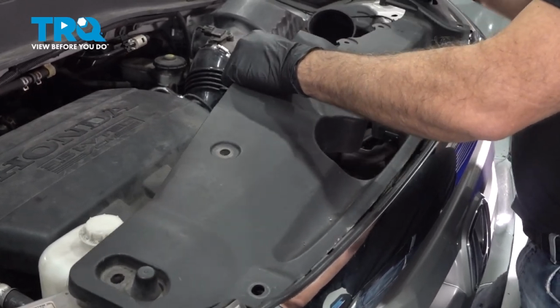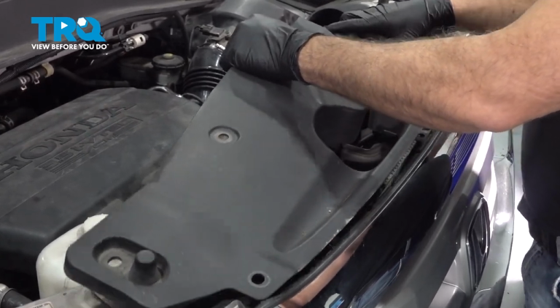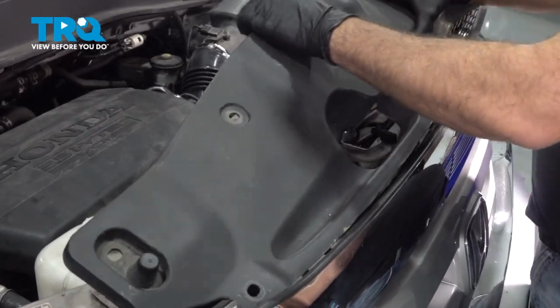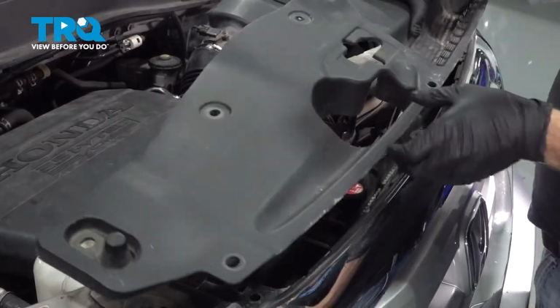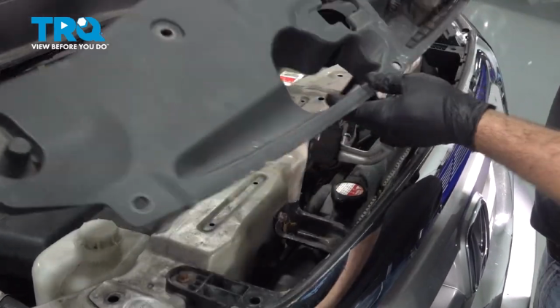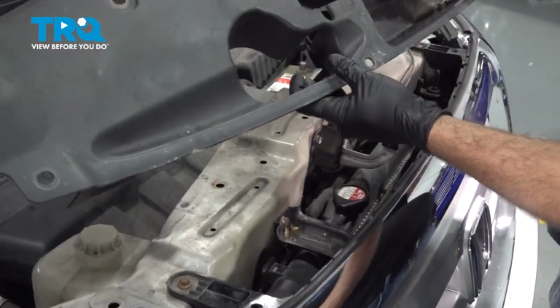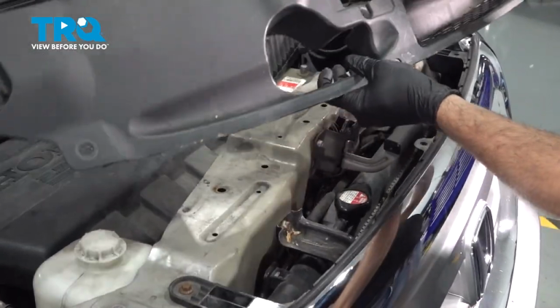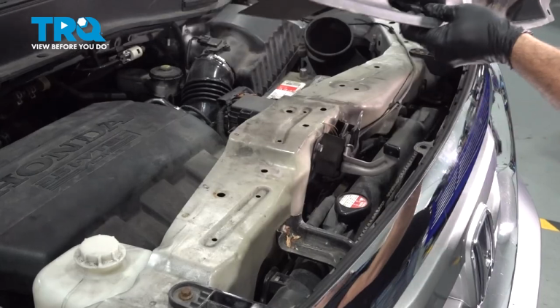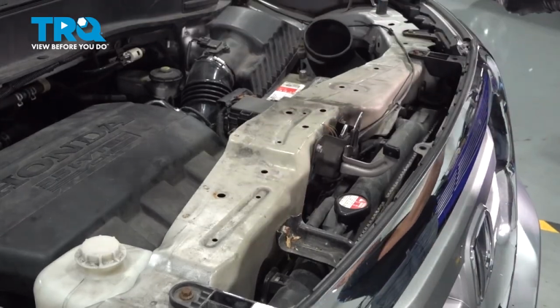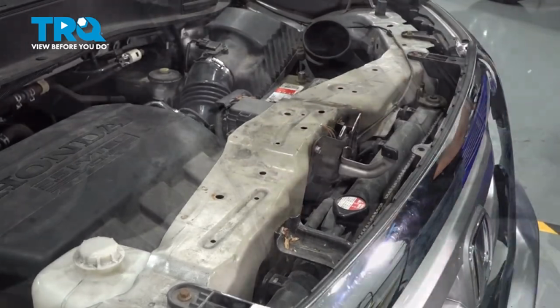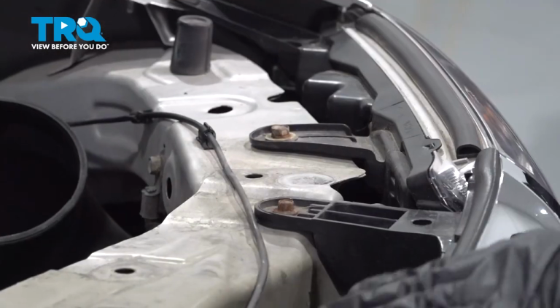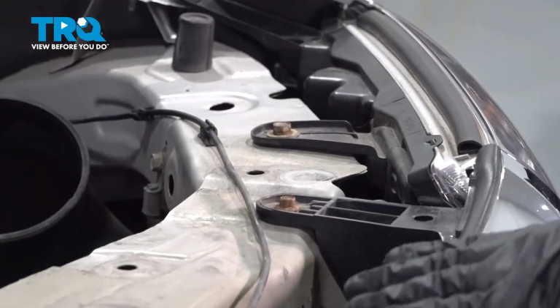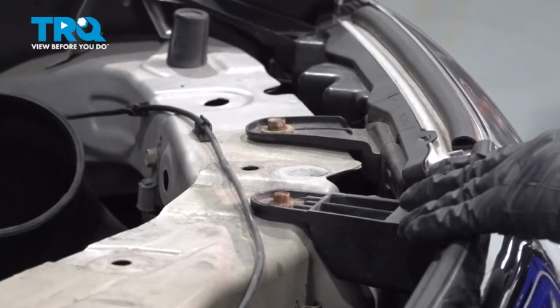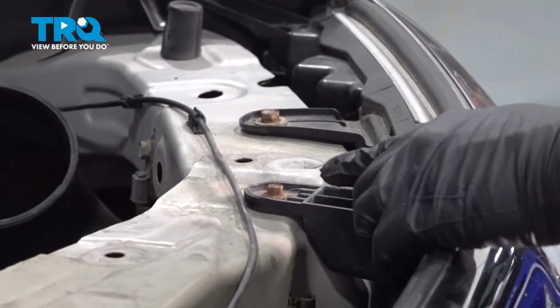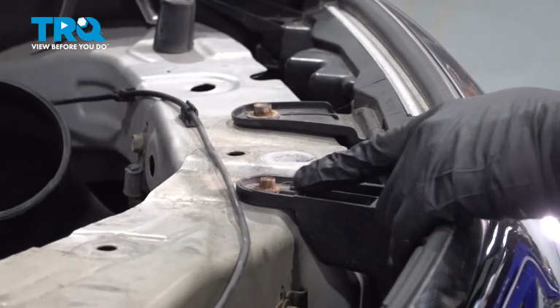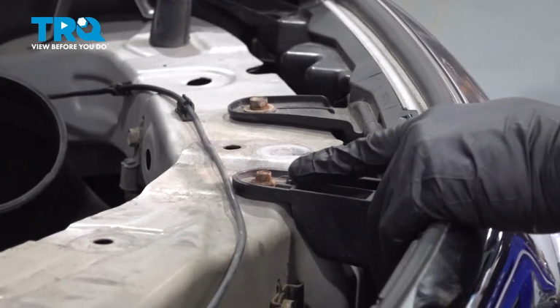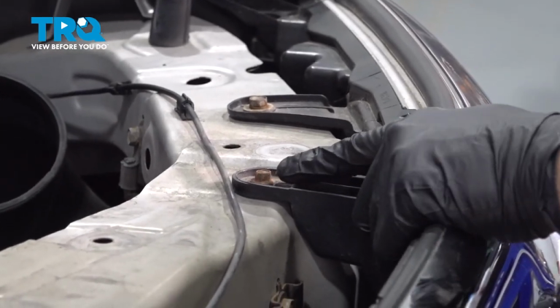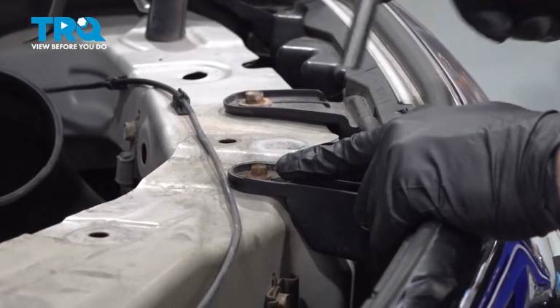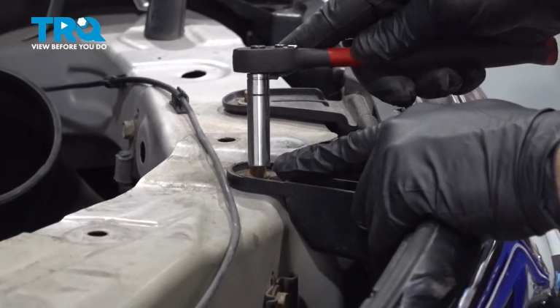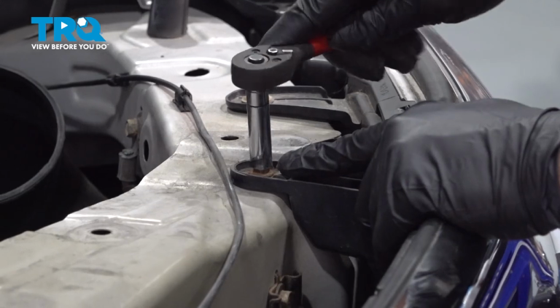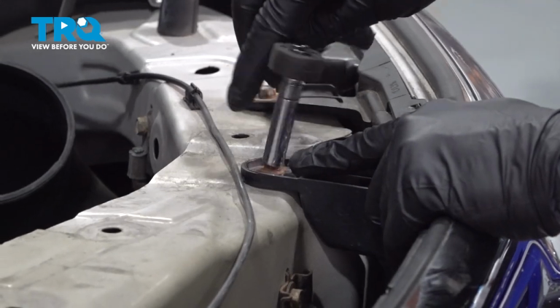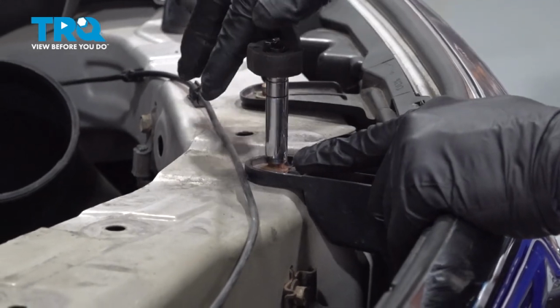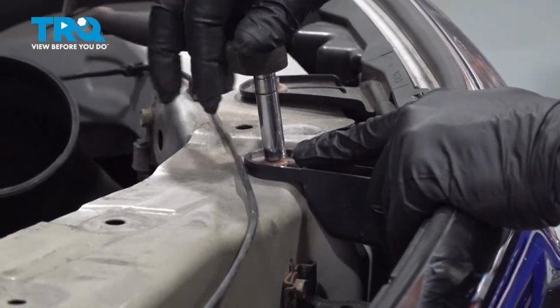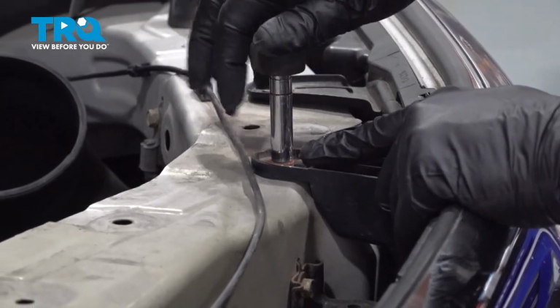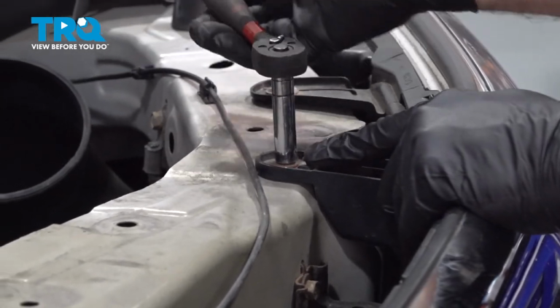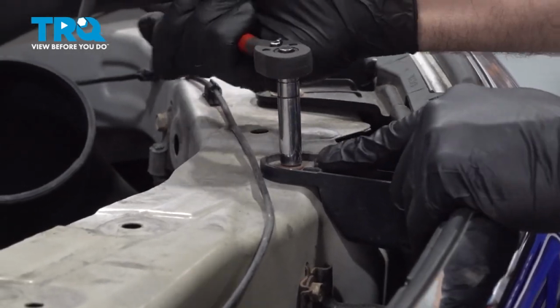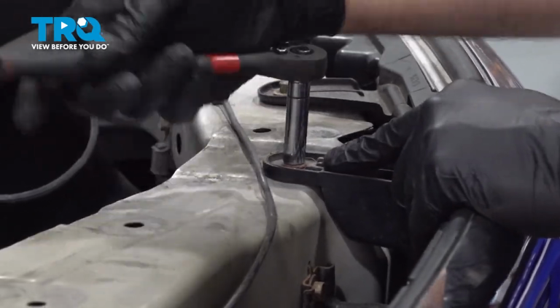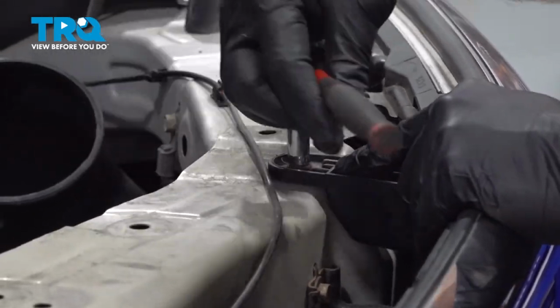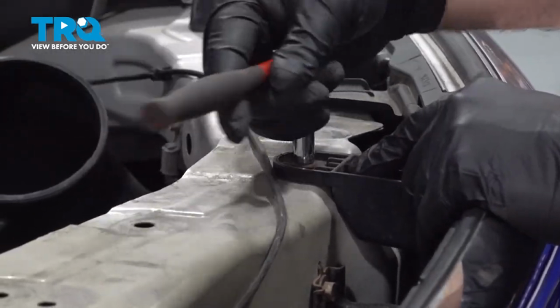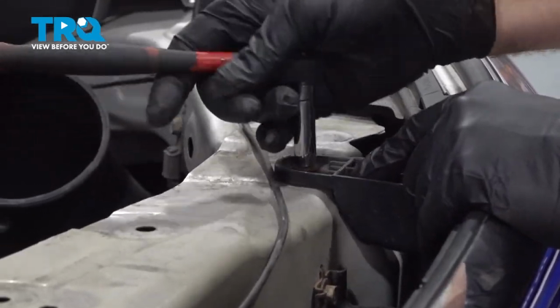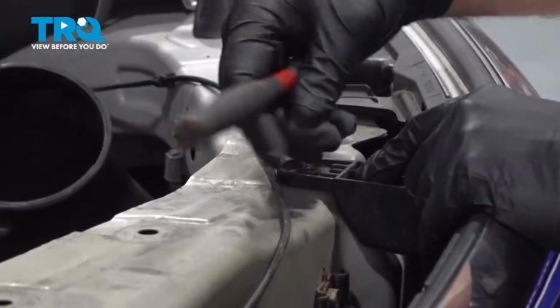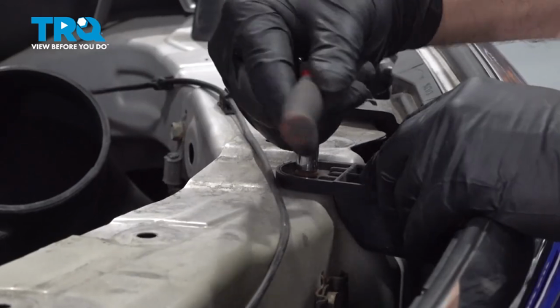Go ahead and lift up and remove this unit and put that aside. On the top of the grille here, you have two 8-millimeter bolts going into the upper support. Loosen and remove these bolts.